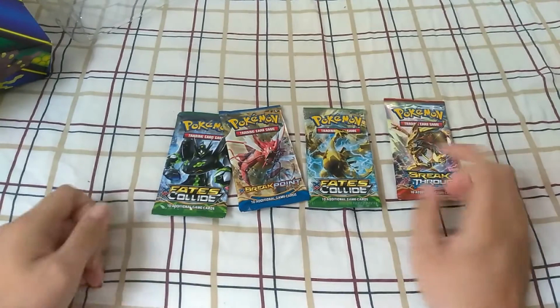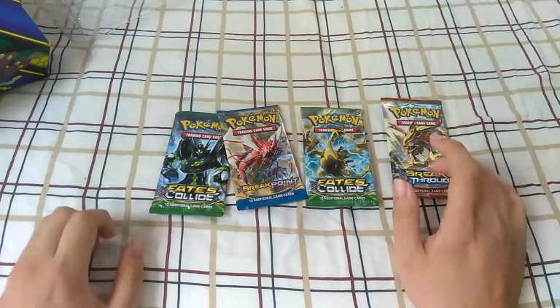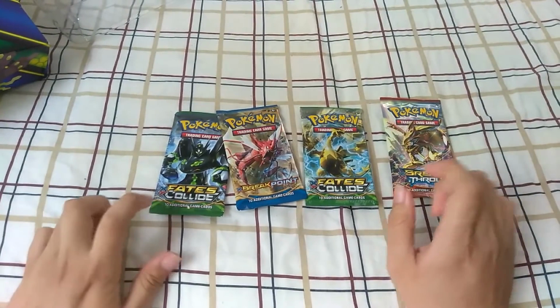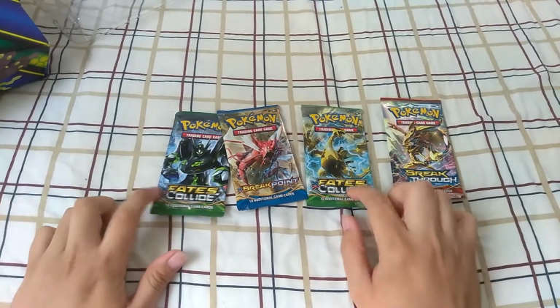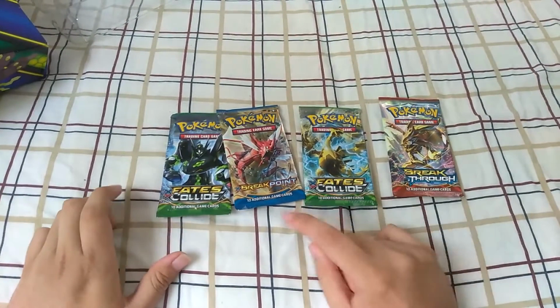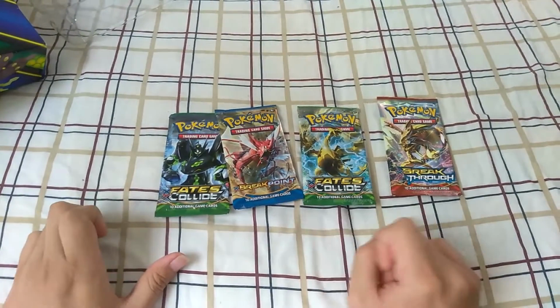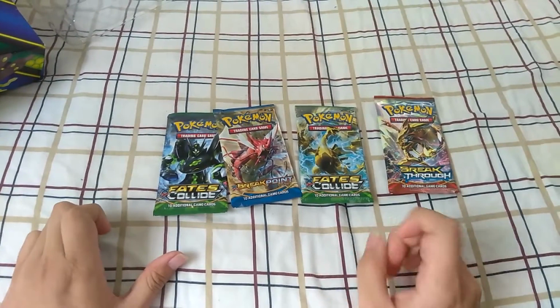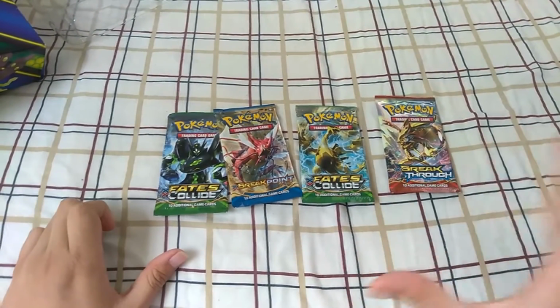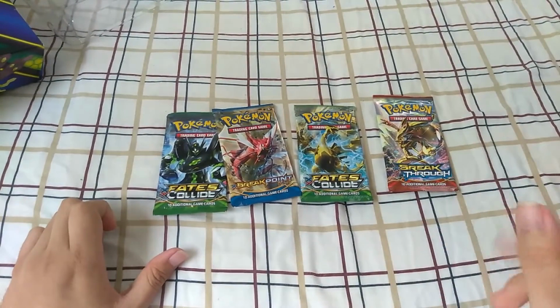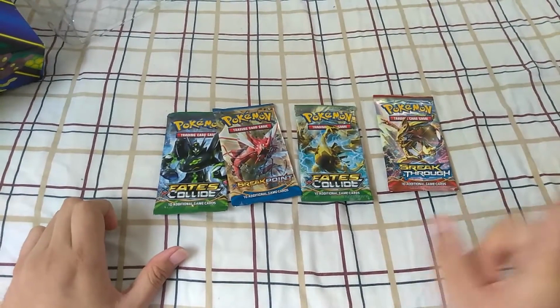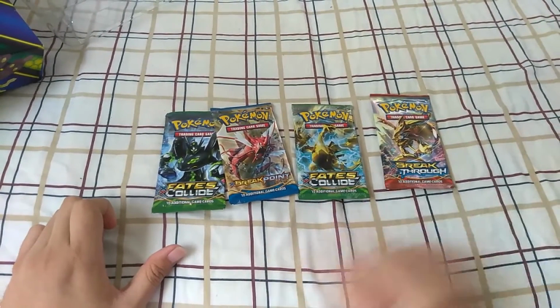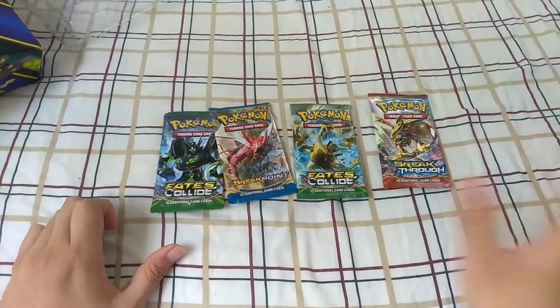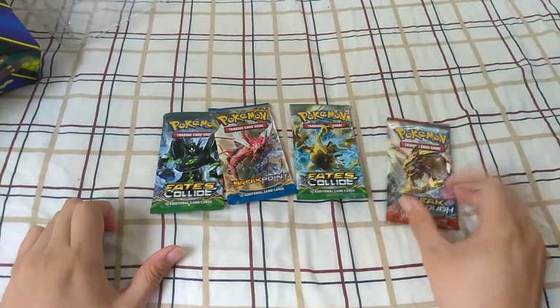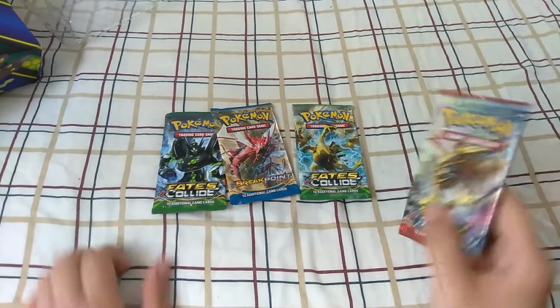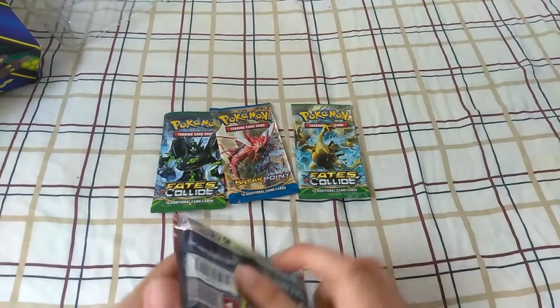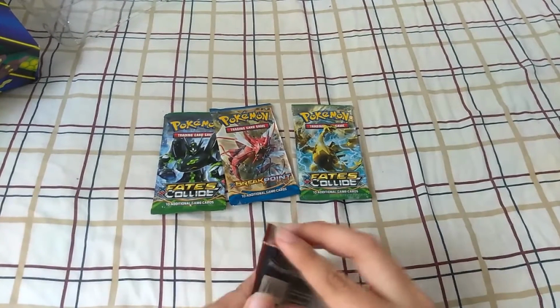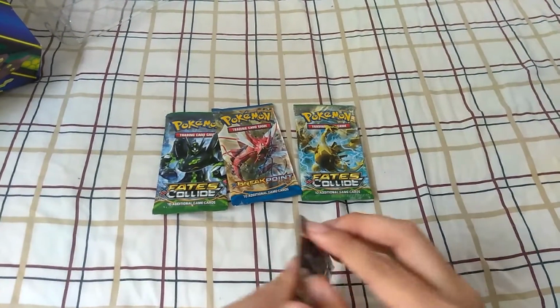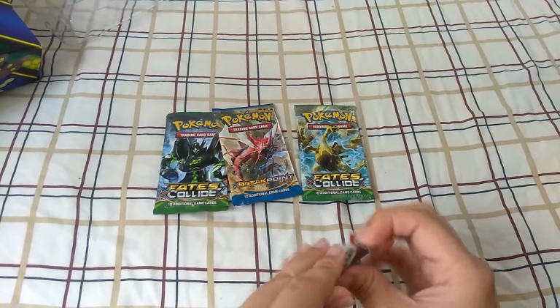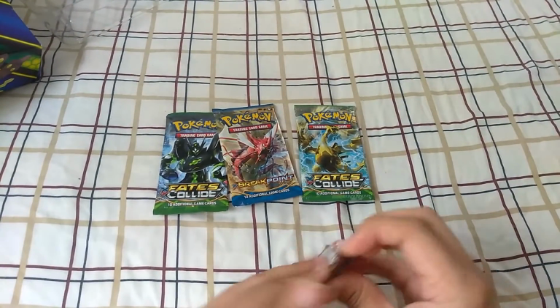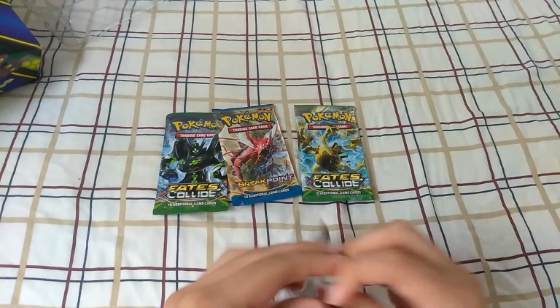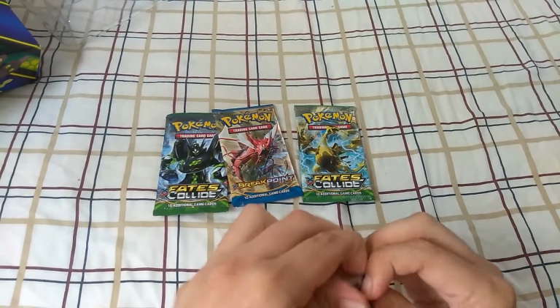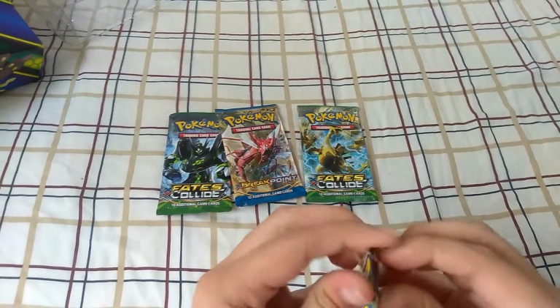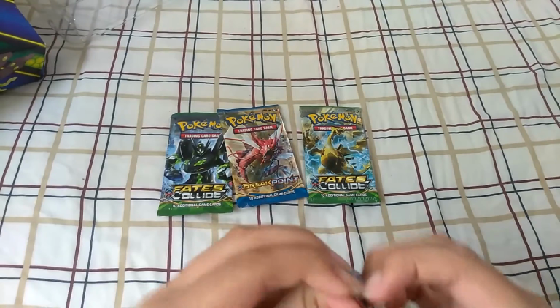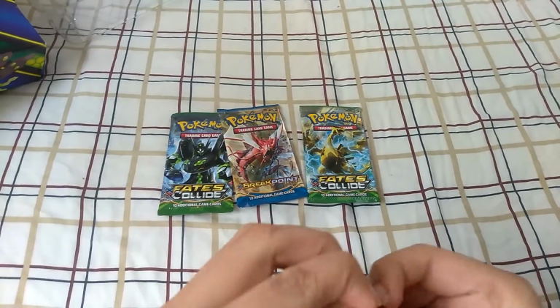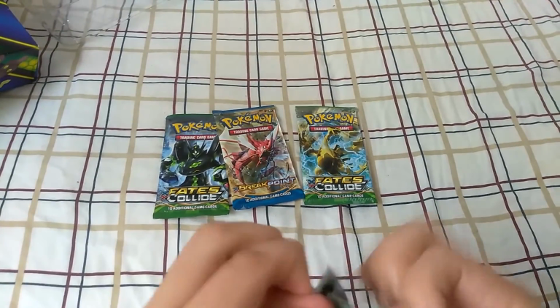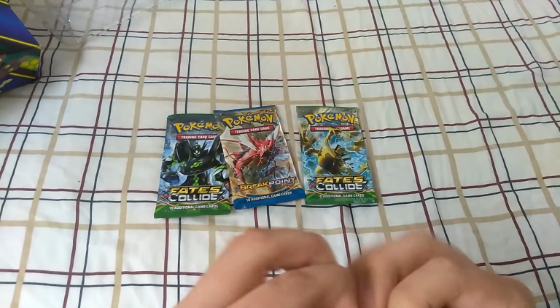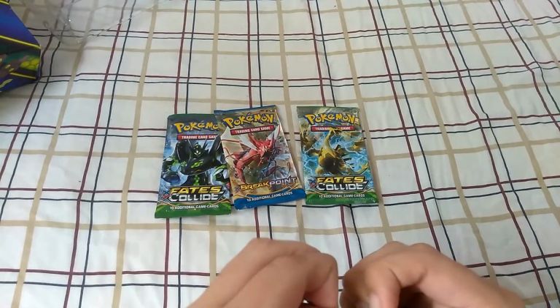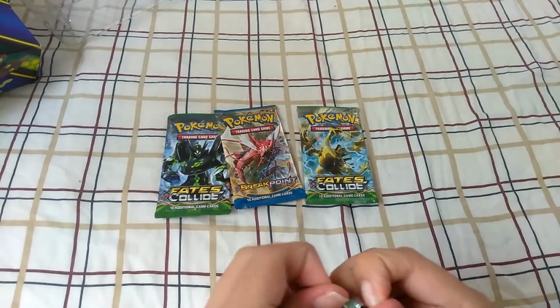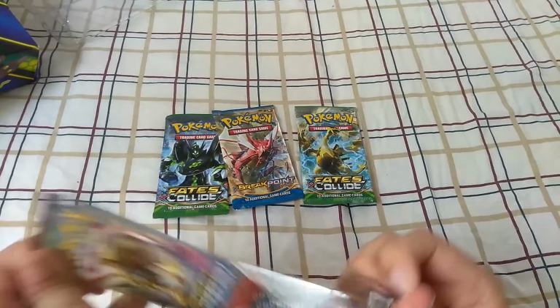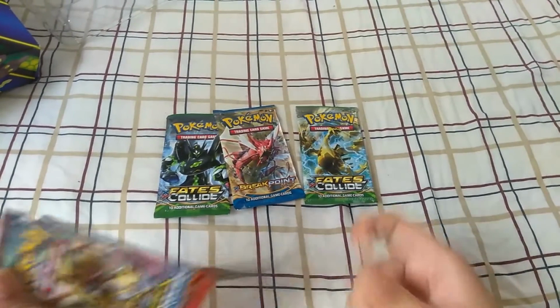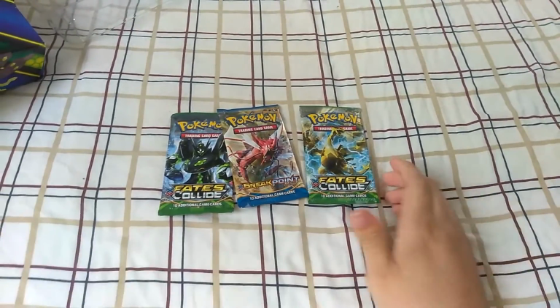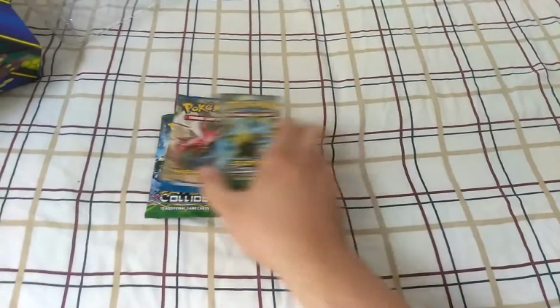We have Breakthrough, Fates Collide, and Breakpoint. So we're gonna go ahead and start with Breakthrough — why not. Let's see how much I struggle with these packs. Look at that — perfect.